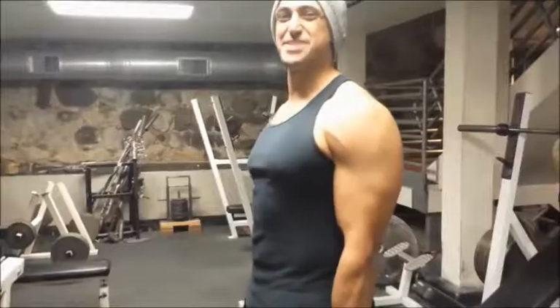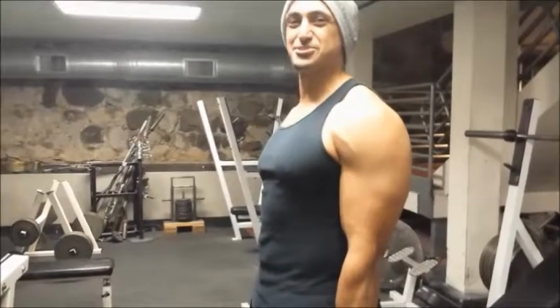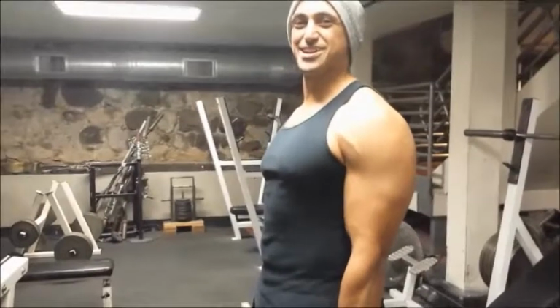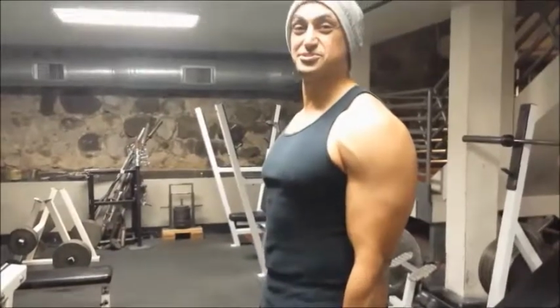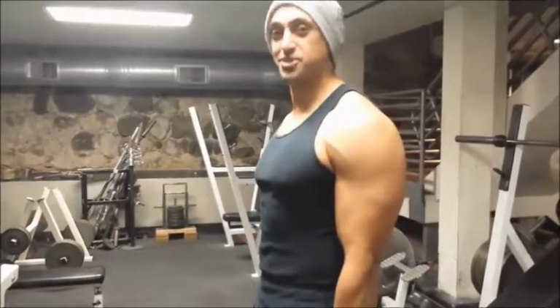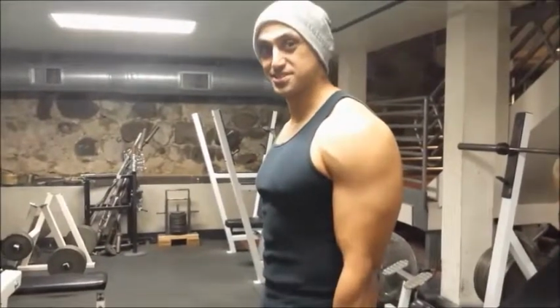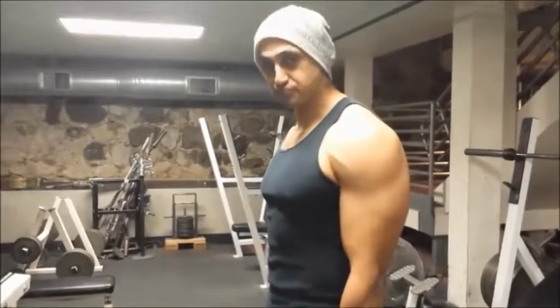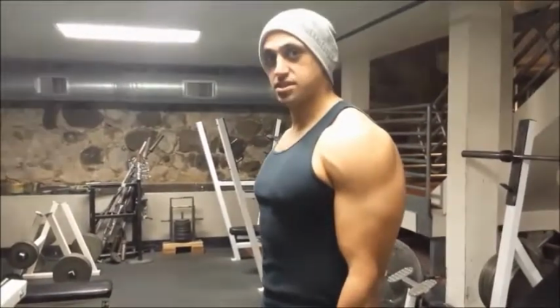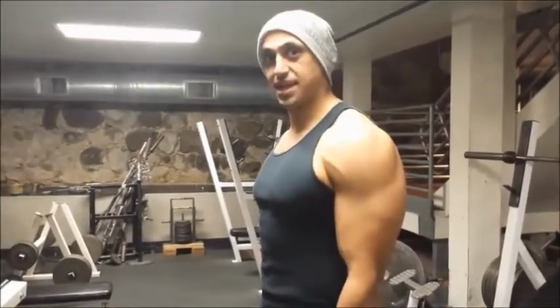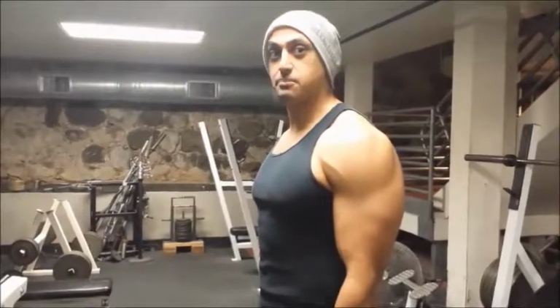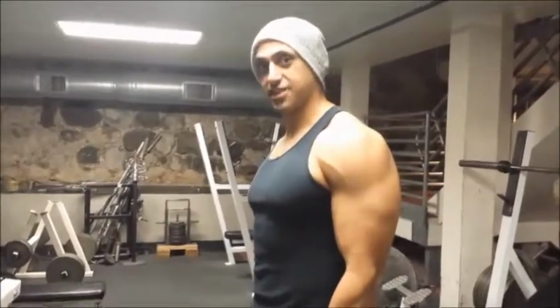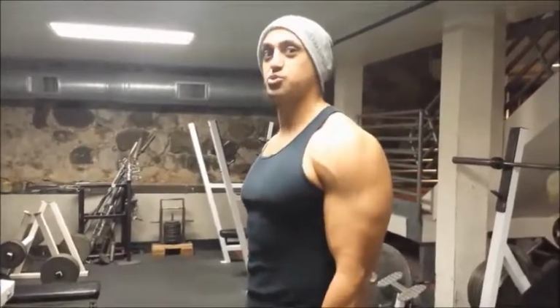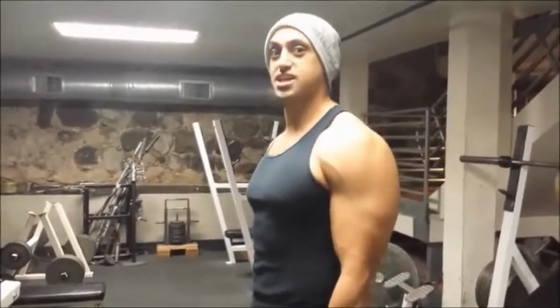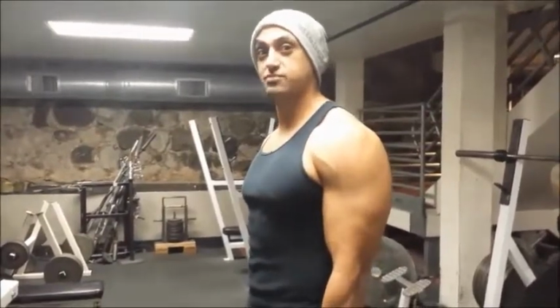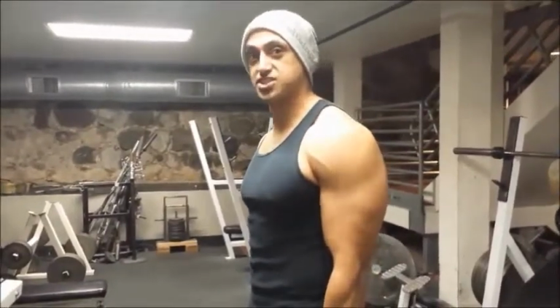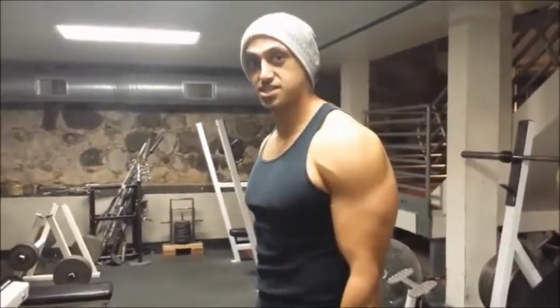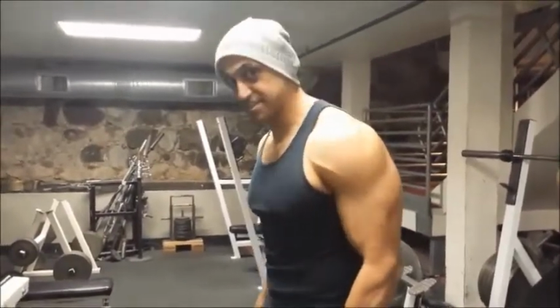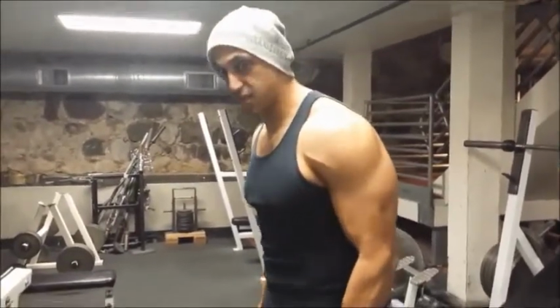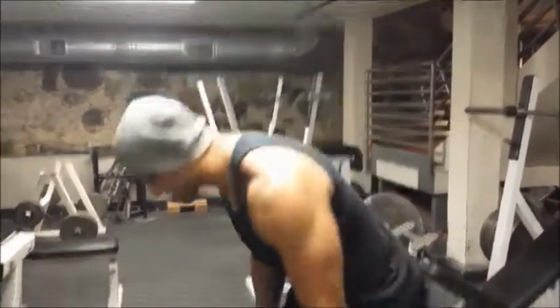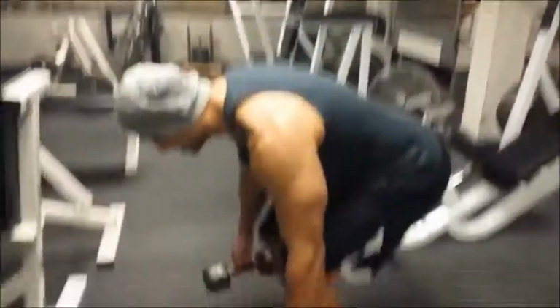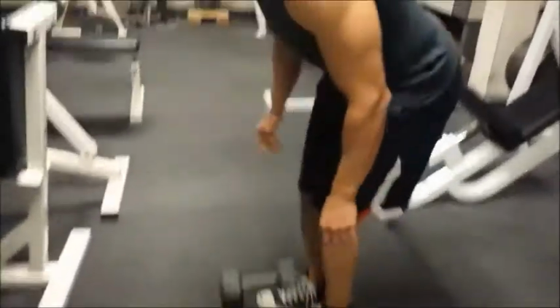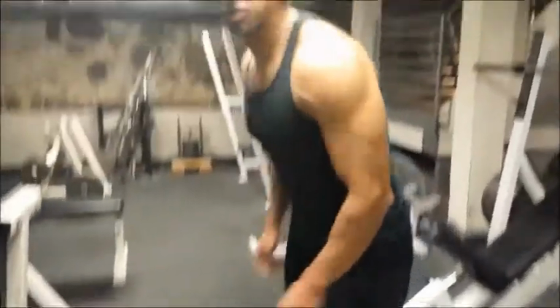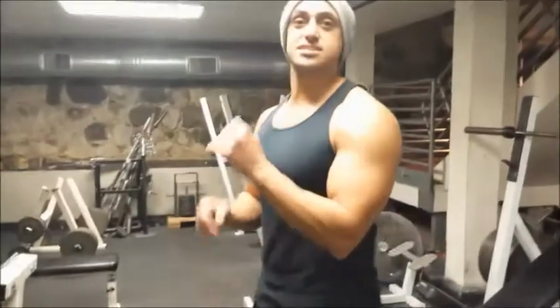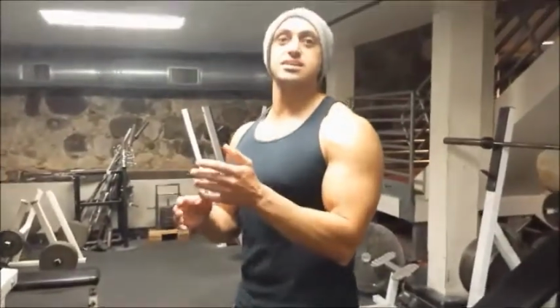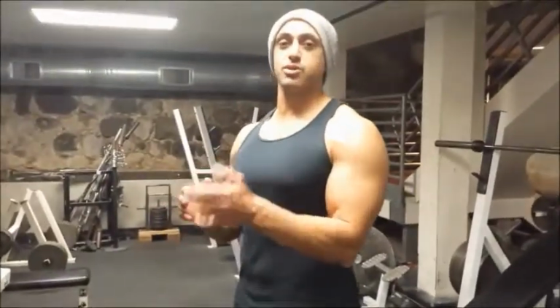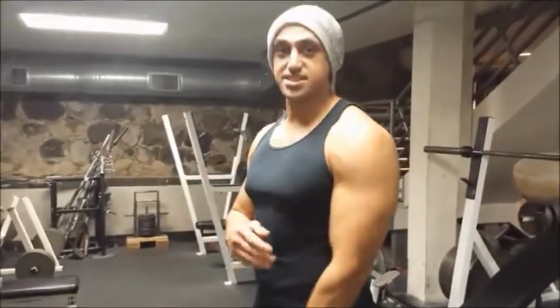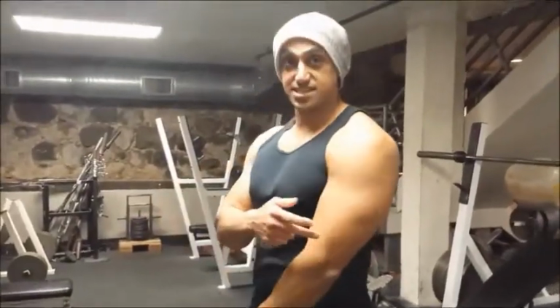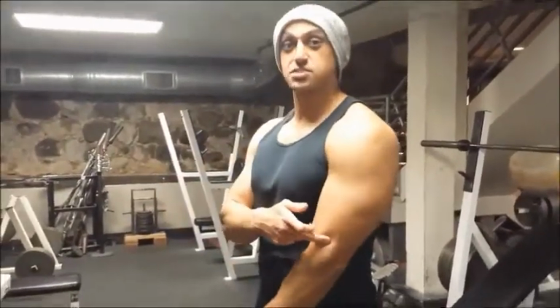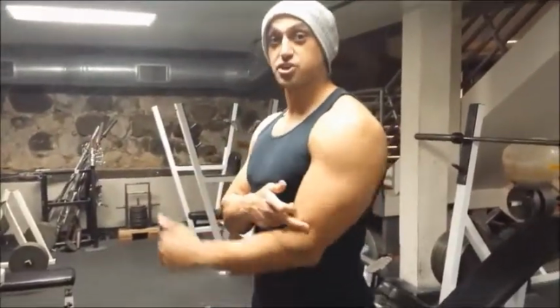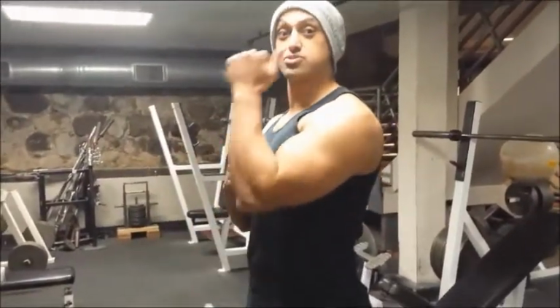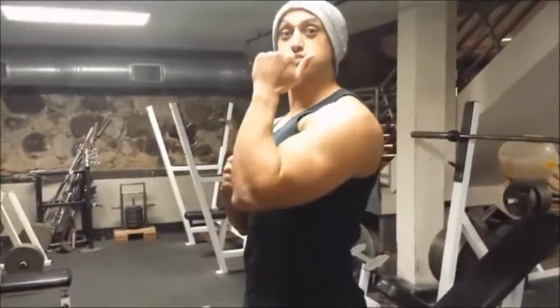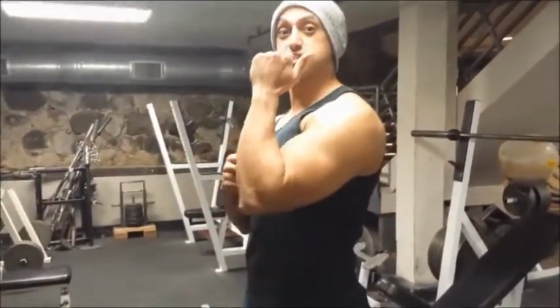Now we are going to learn how to do hammer curls. The main thing you want to take away from this exercise is not to bring your elbows up too much.